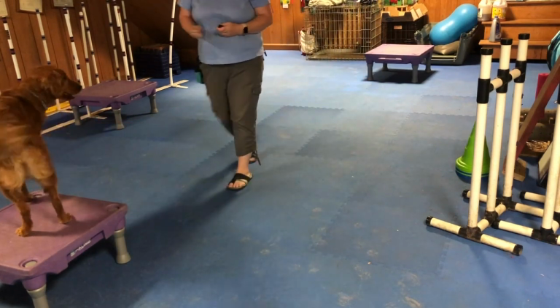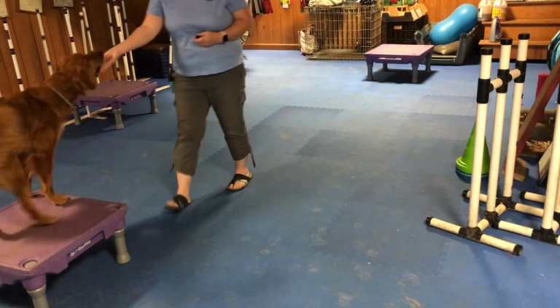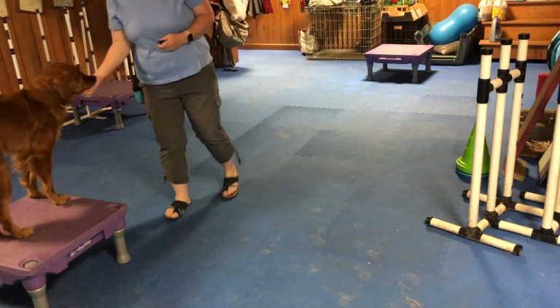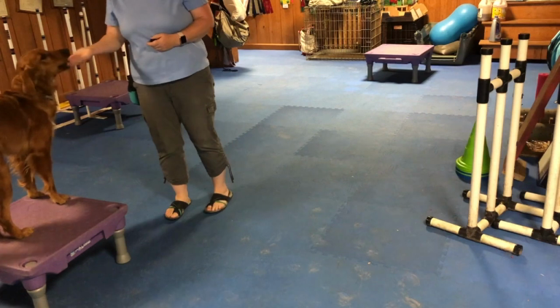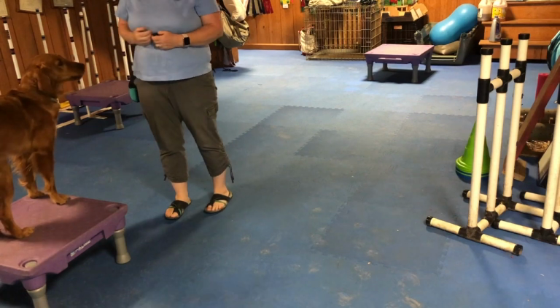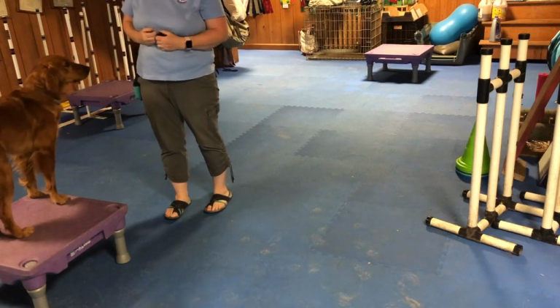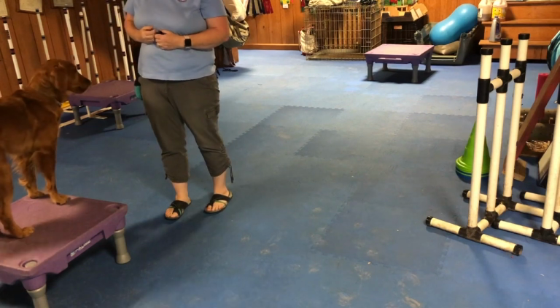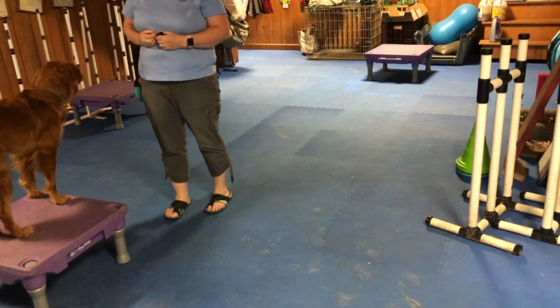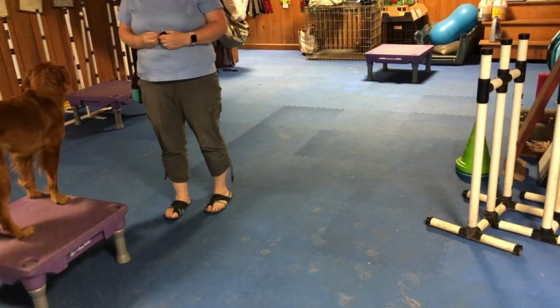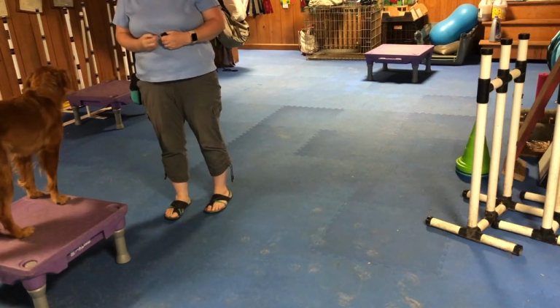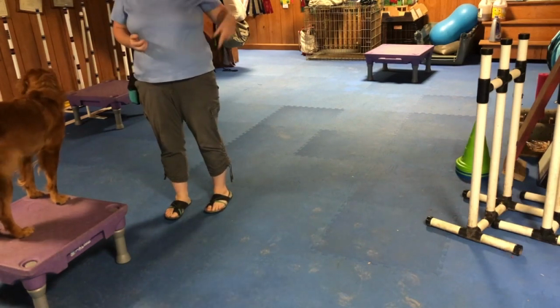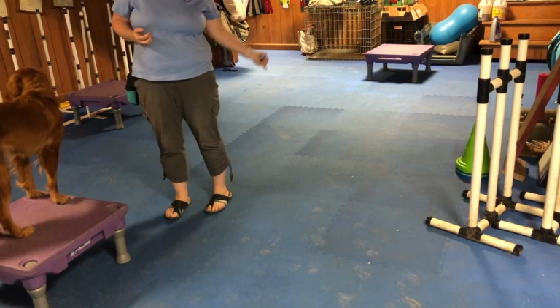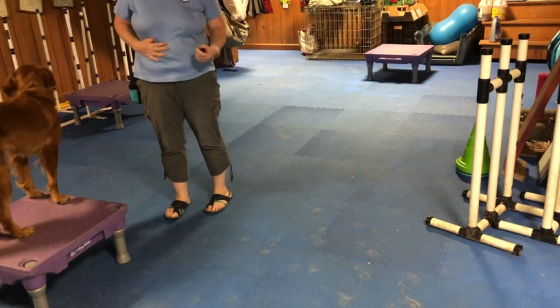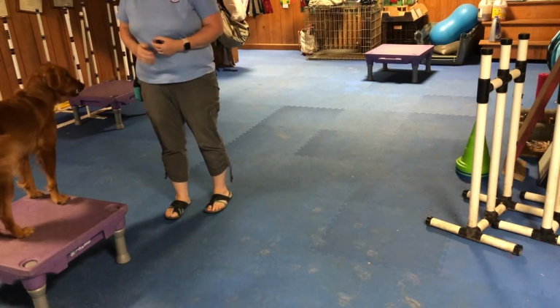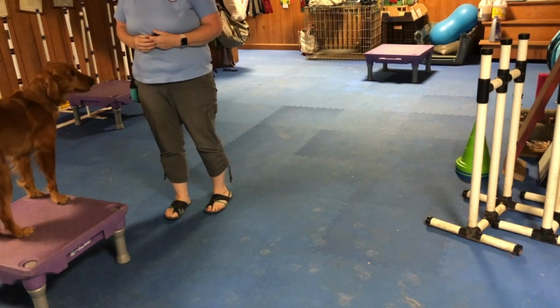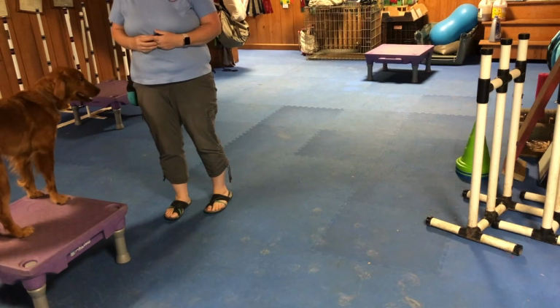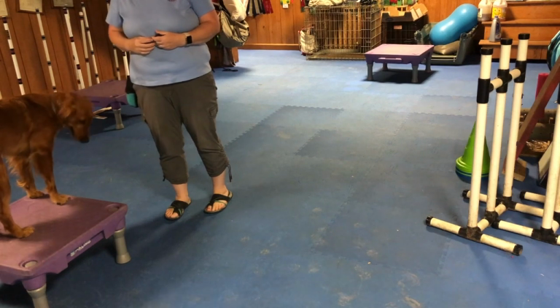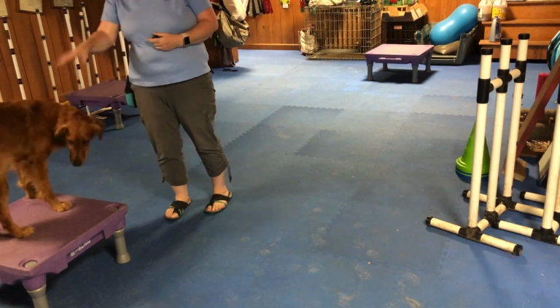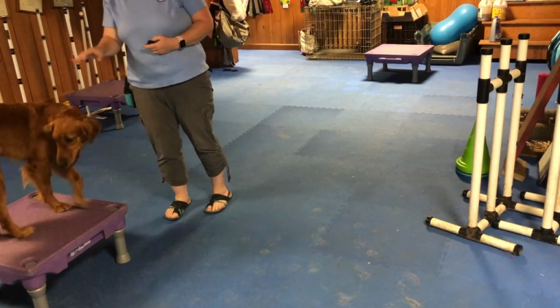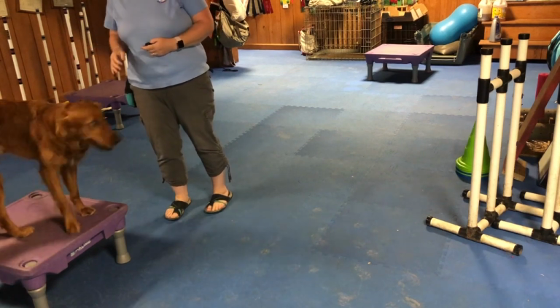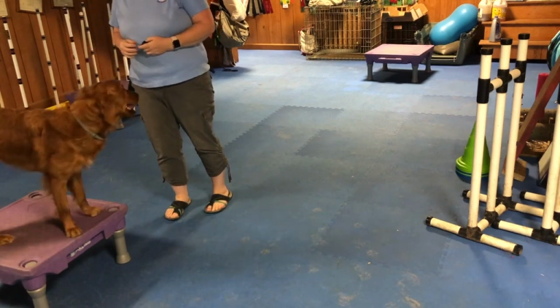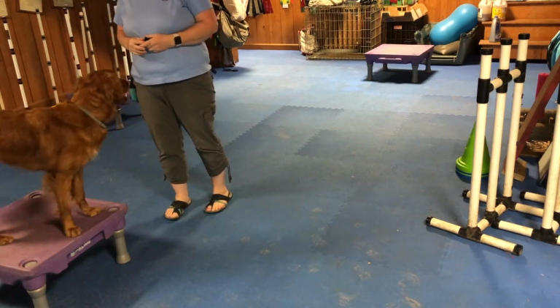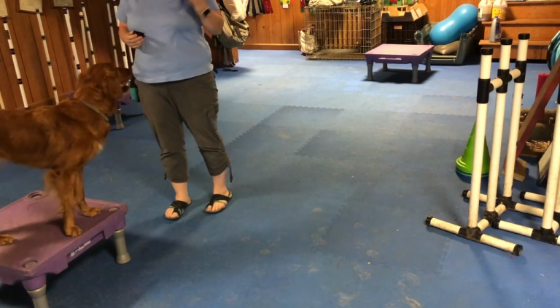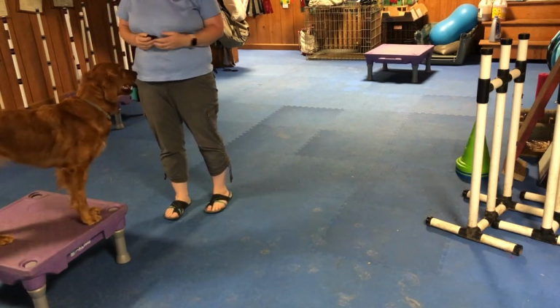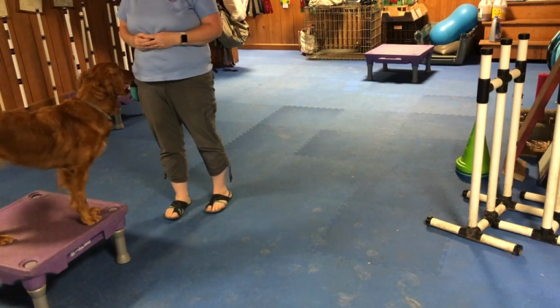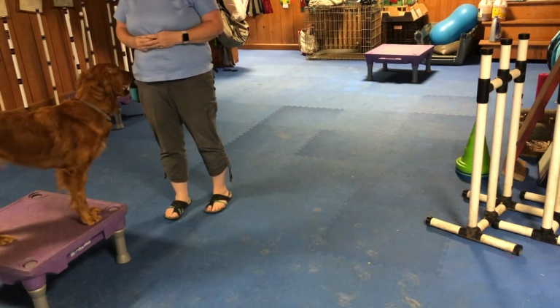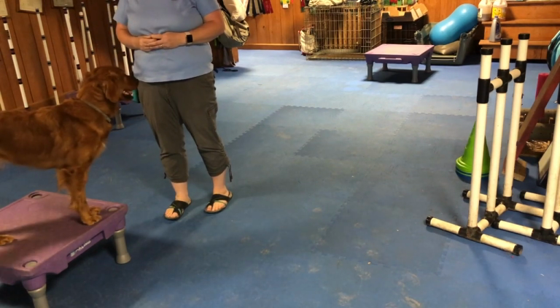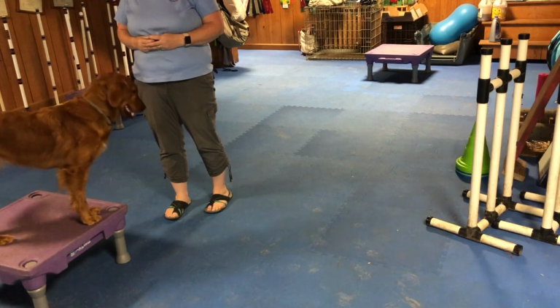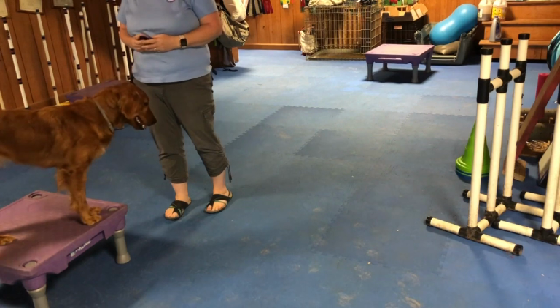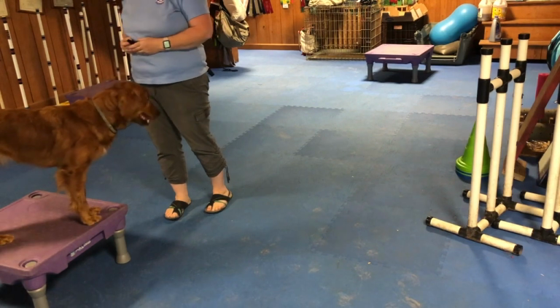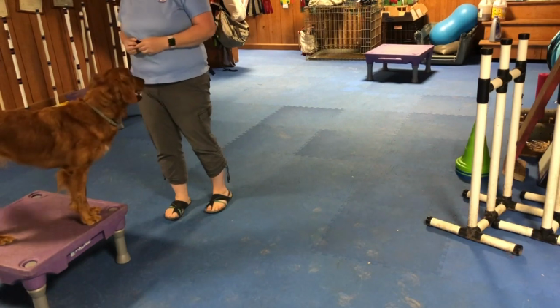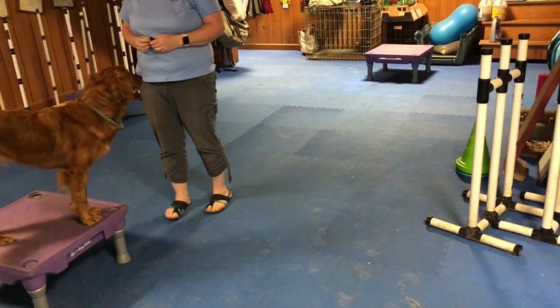You'll notice I'm clicking when she hits the platform and taking the treat to her. I'm not rewarding back where I started because I want the value to be for being on the platforms and not coming right back to me. You could also toss a toy out and release the dog to it.